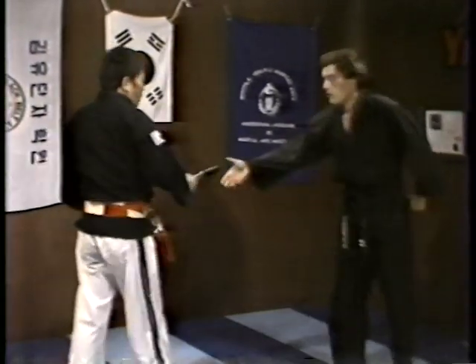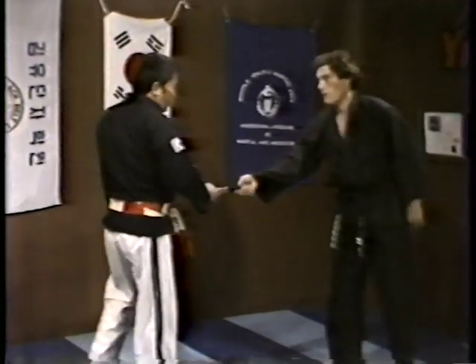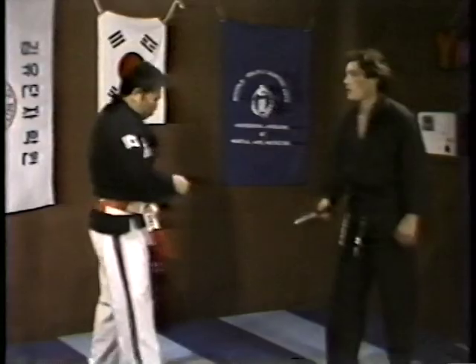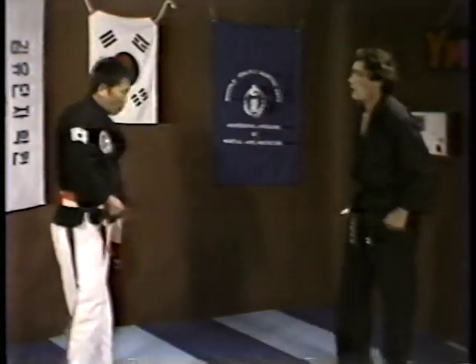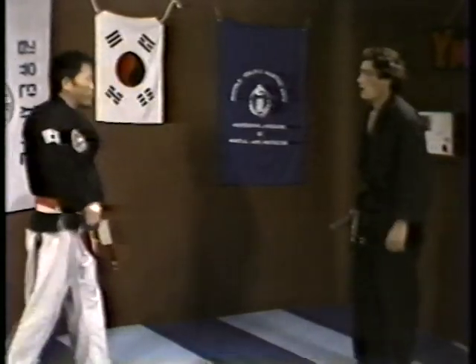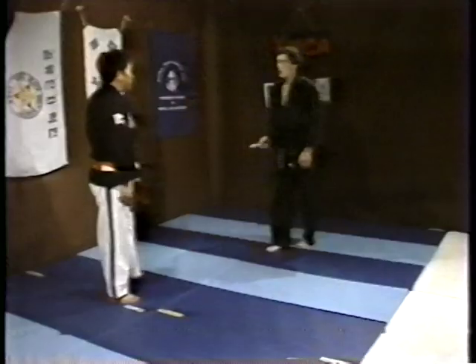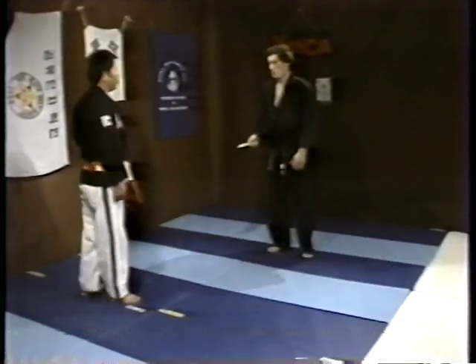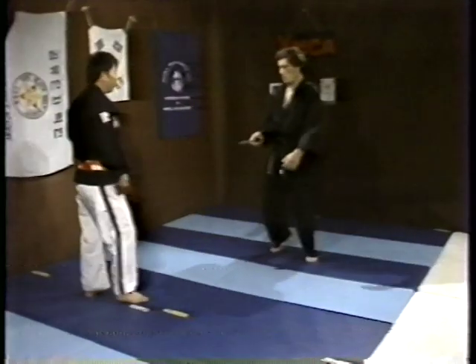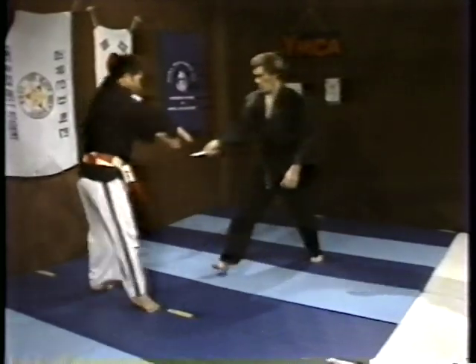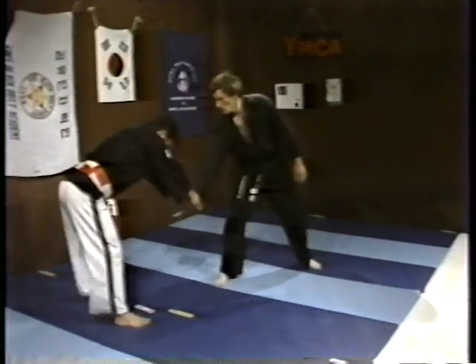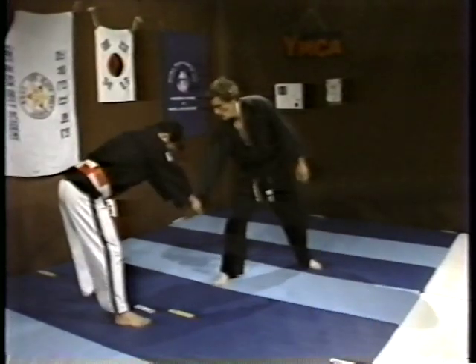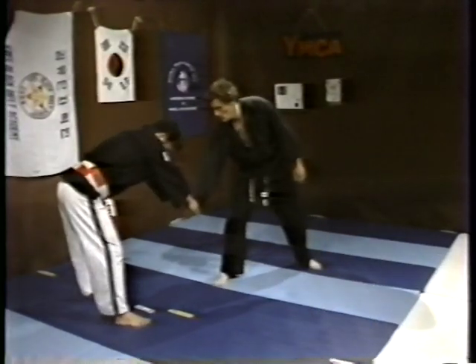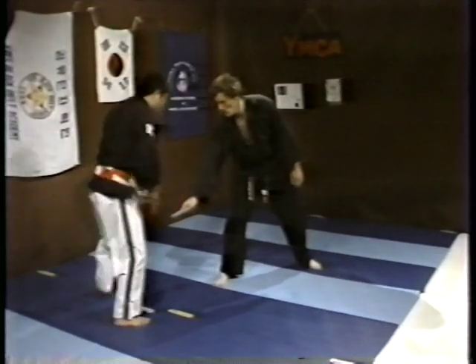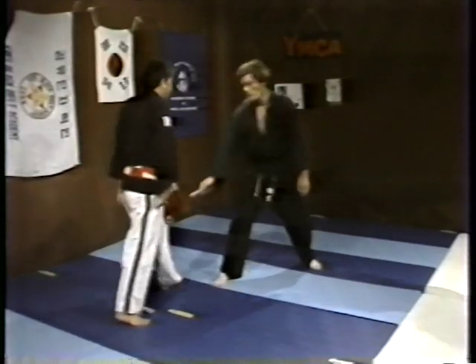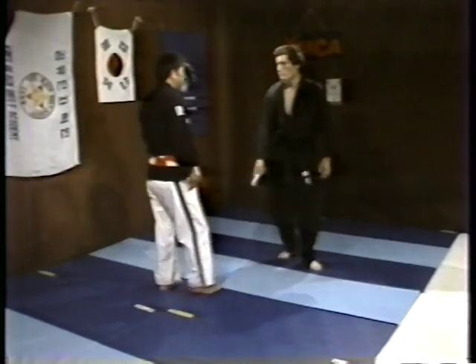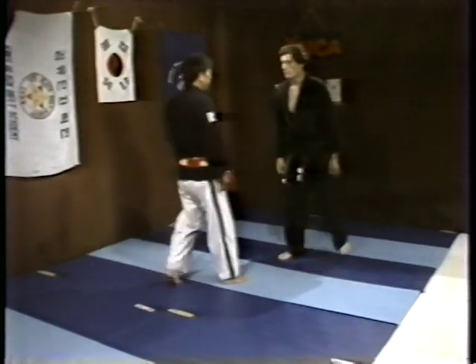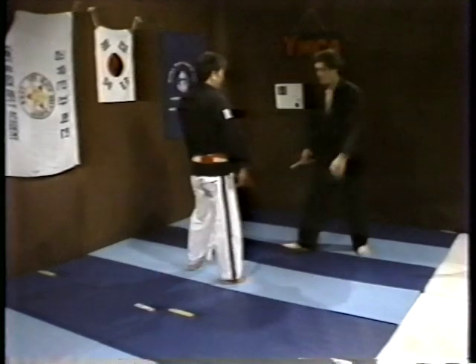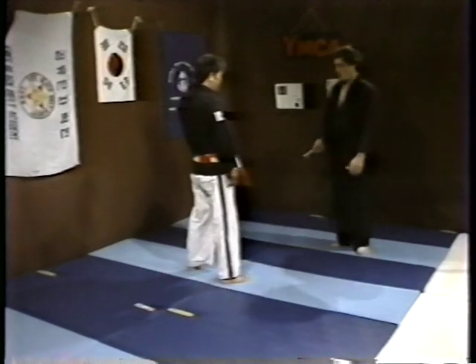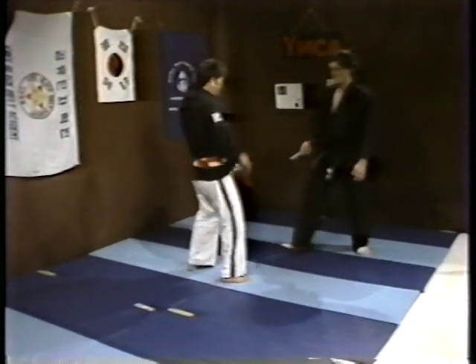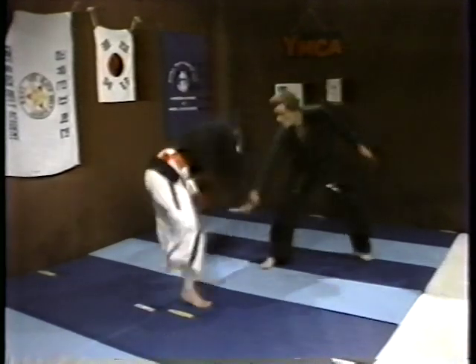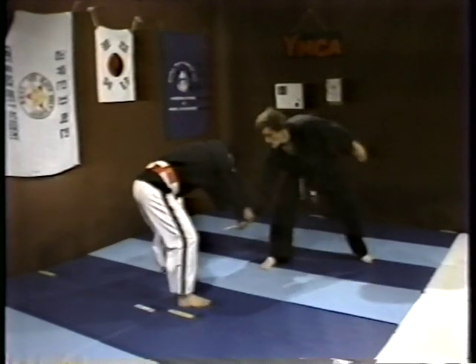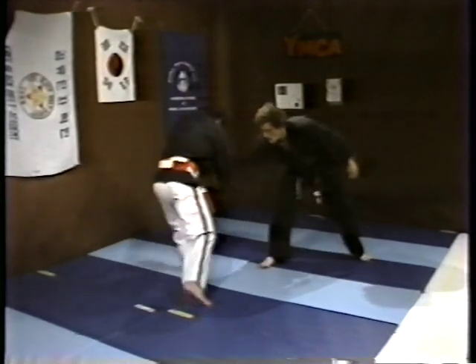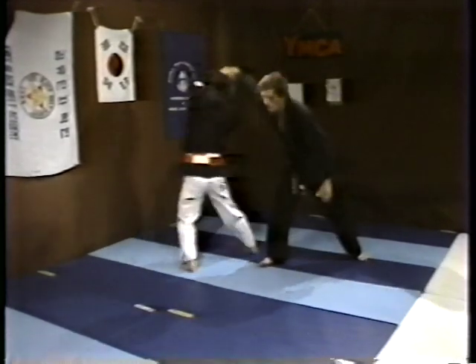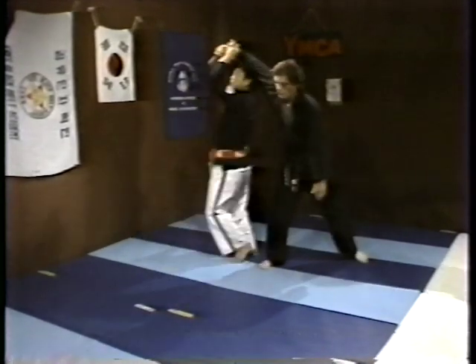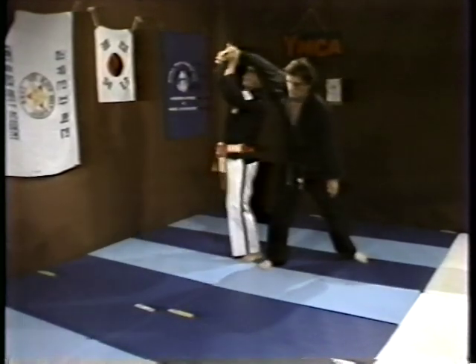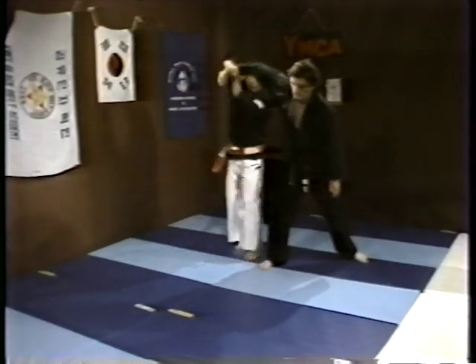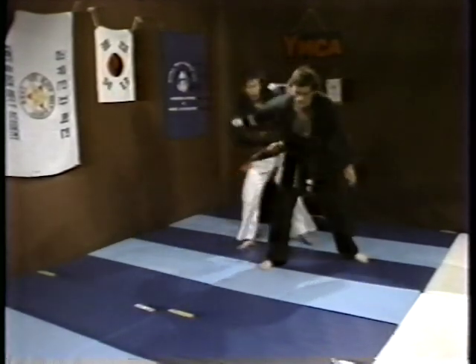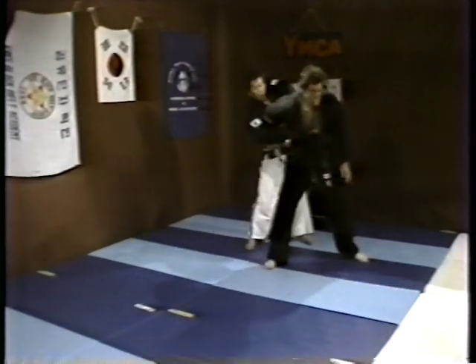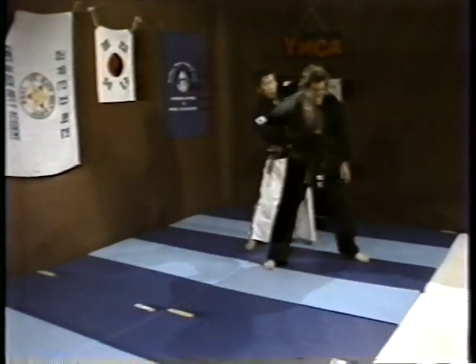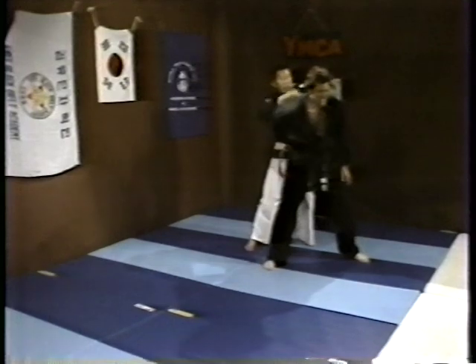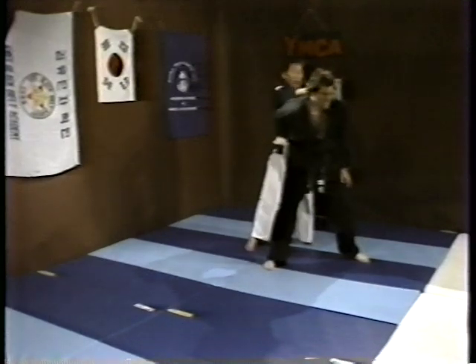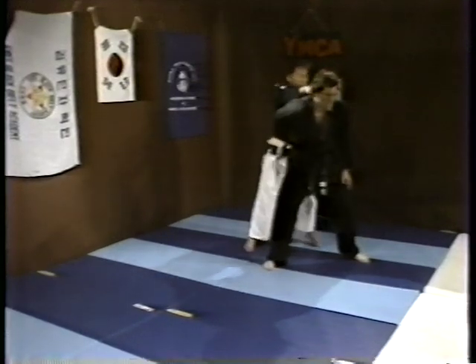And to the abdomen. Hit to the abdomen. One more time. Hold here. One more time. Squeeze him, all over here. Then pull.